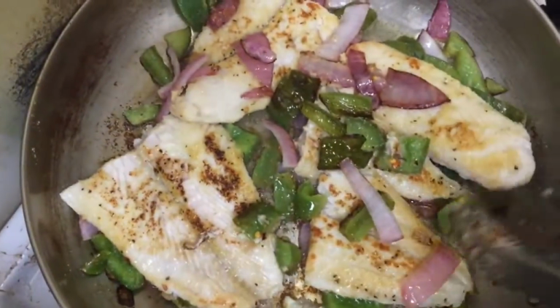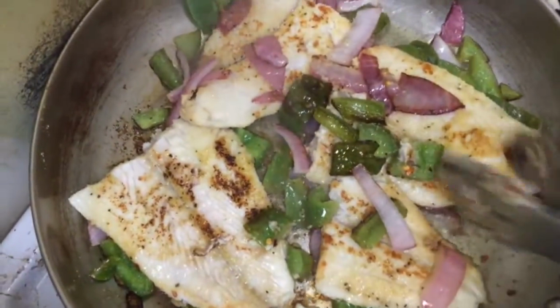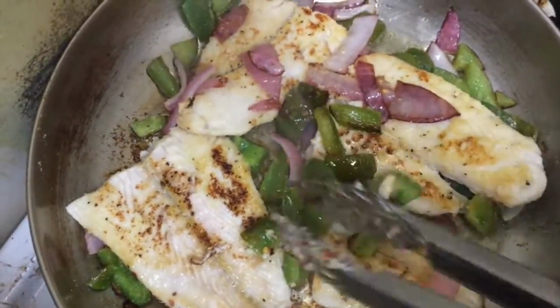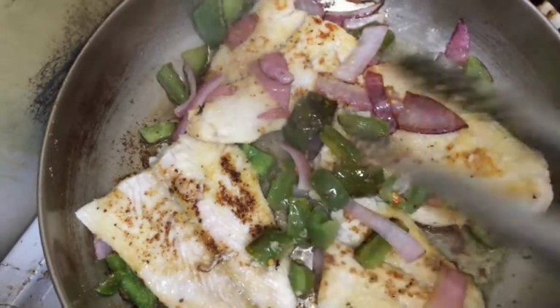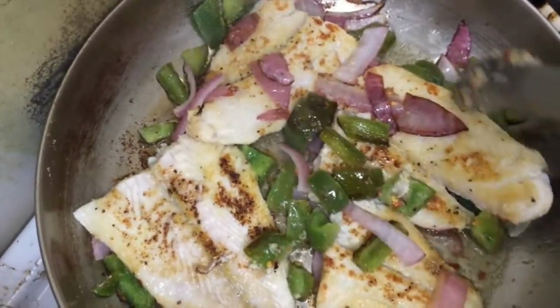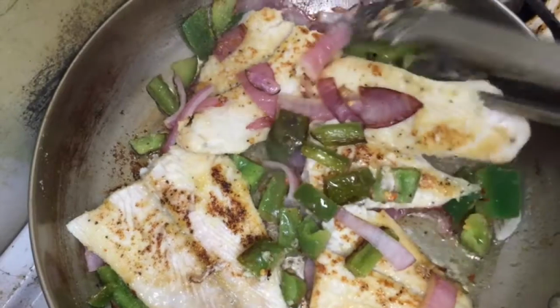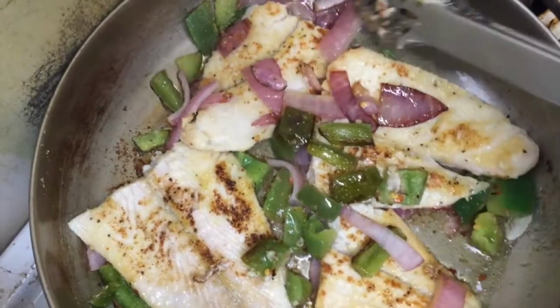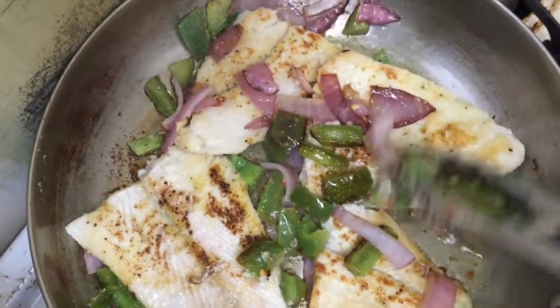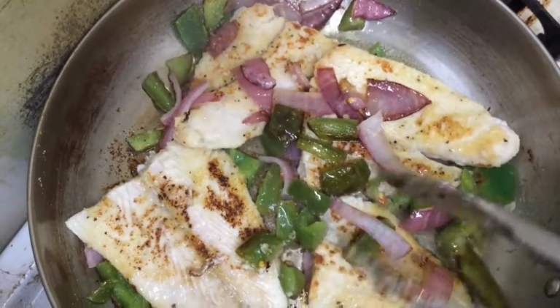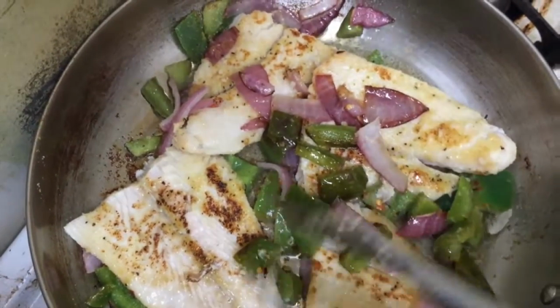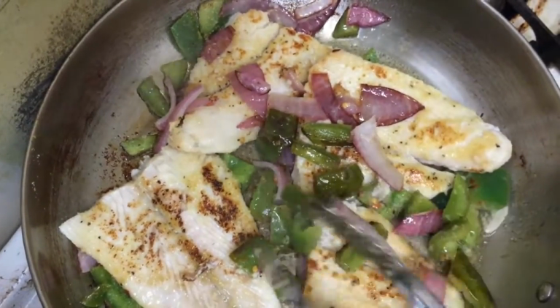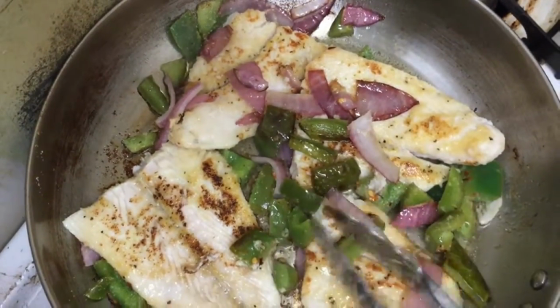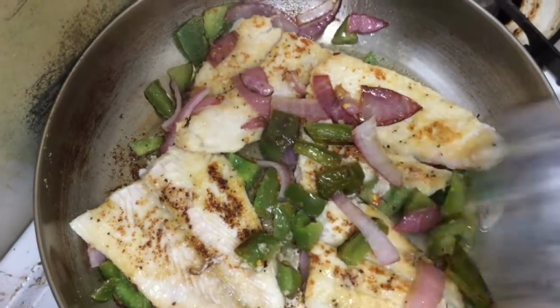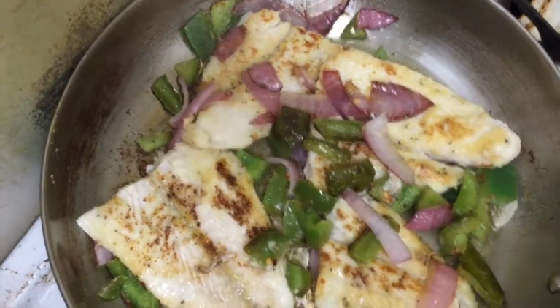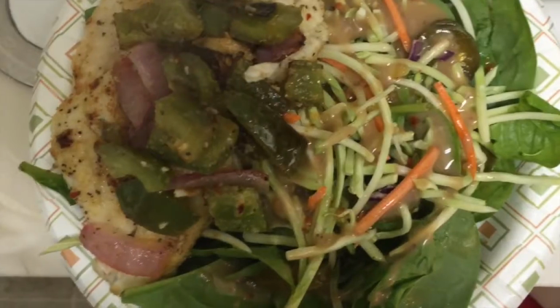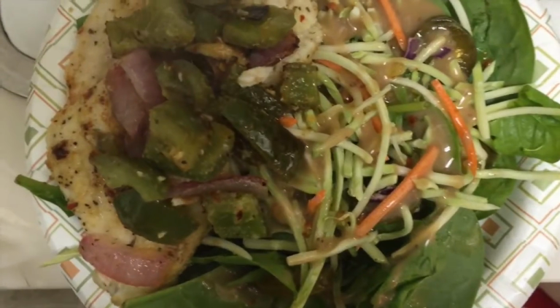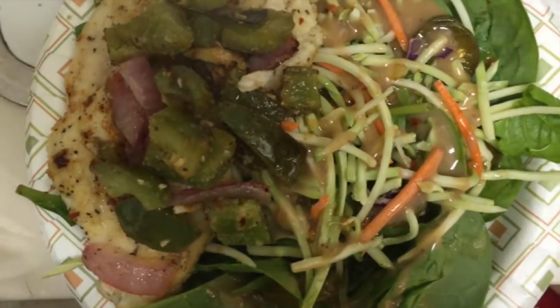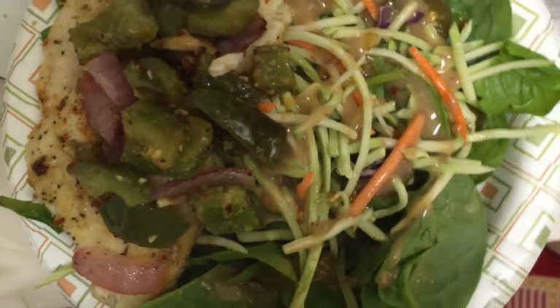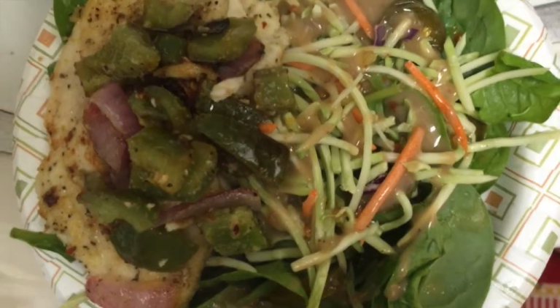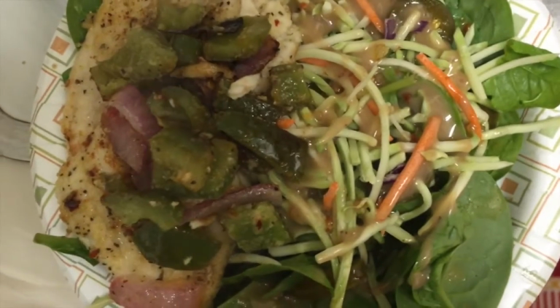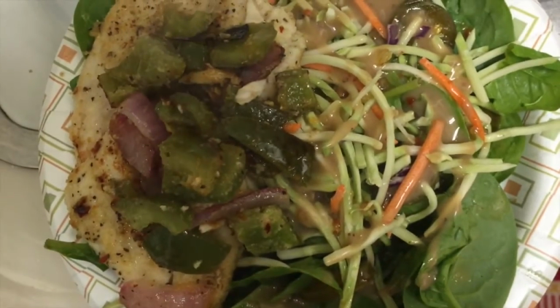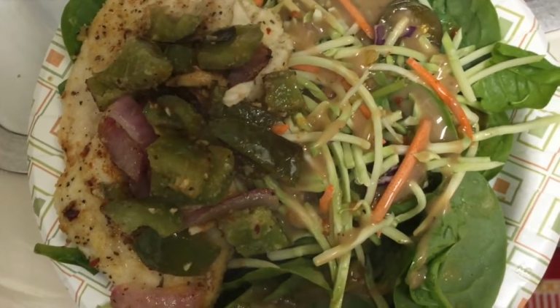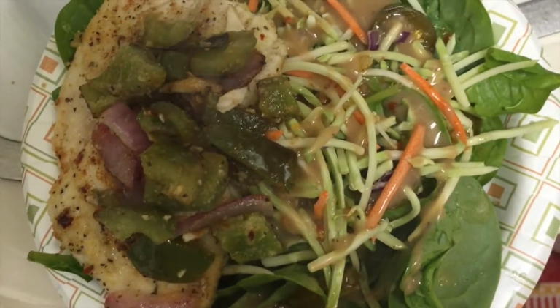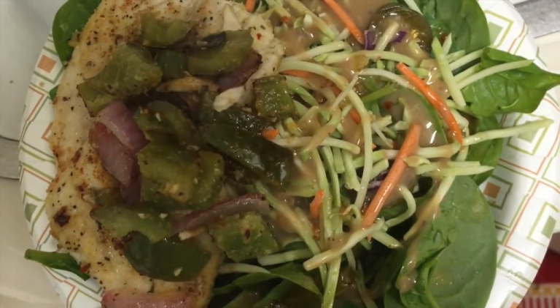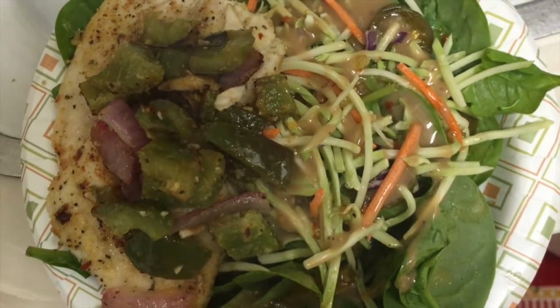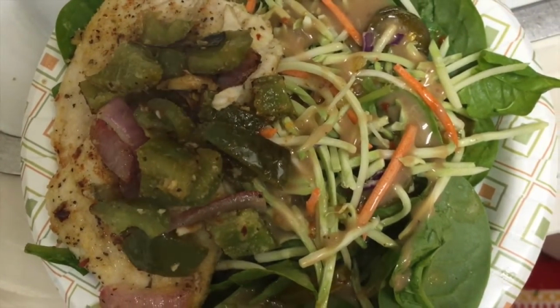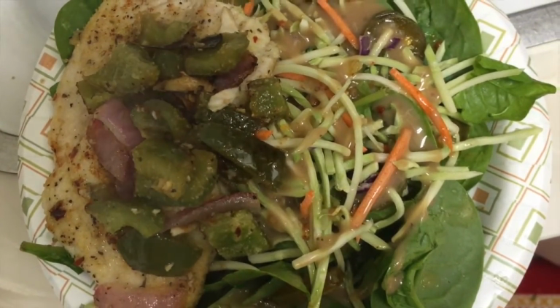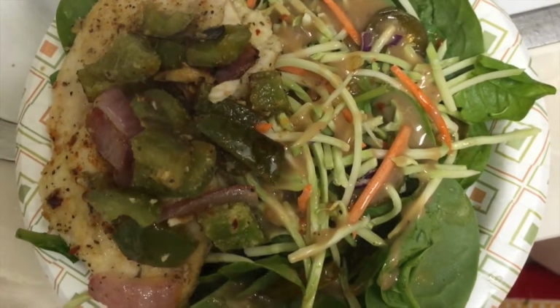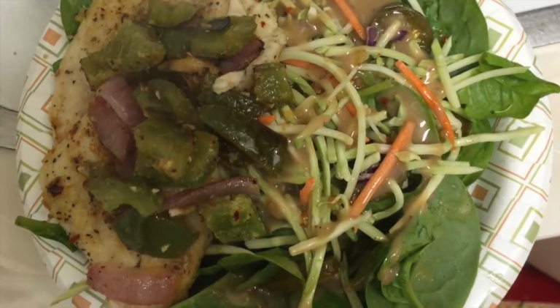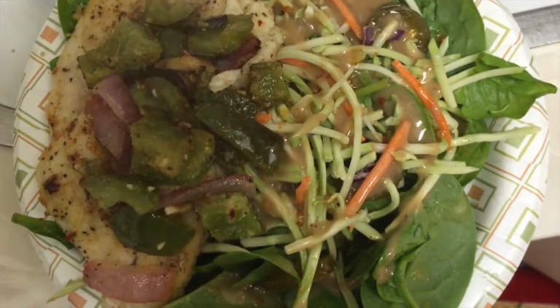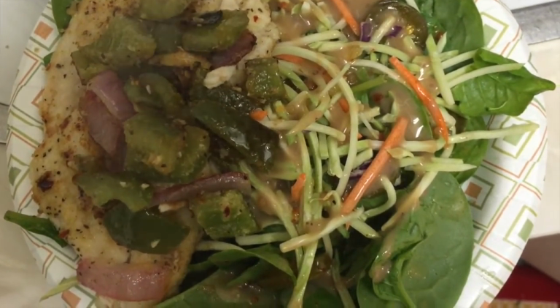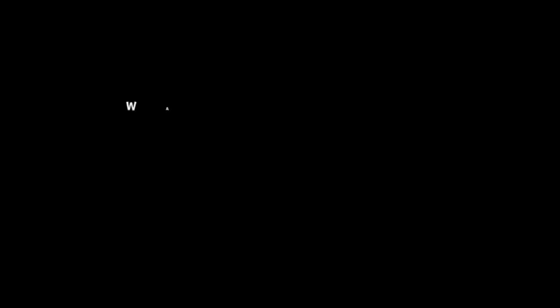I have a picture of the finished product — I put it together with a salad. I have some broccoli slaw on that salad, jalapeño, some honey mustard, and yeah, there you go.